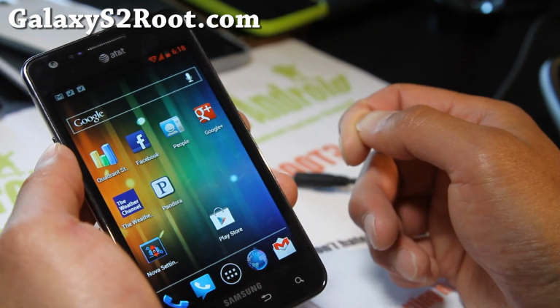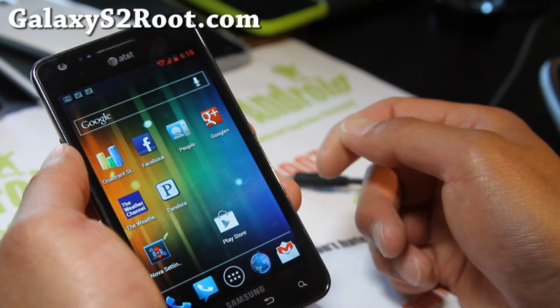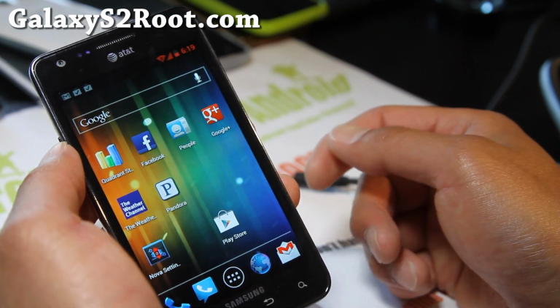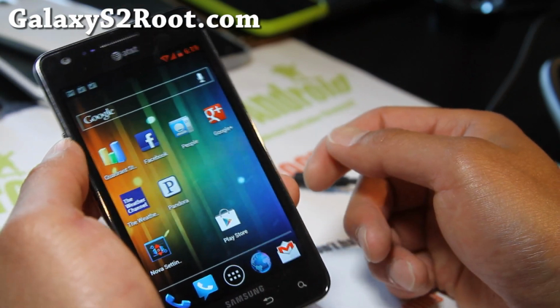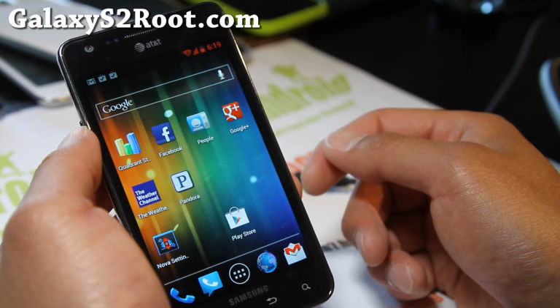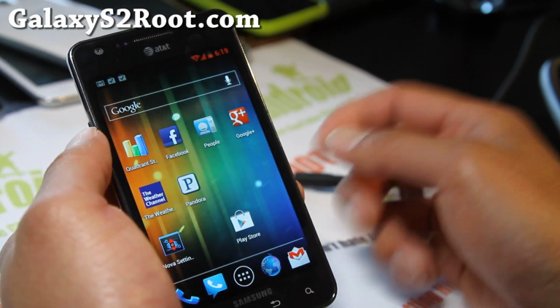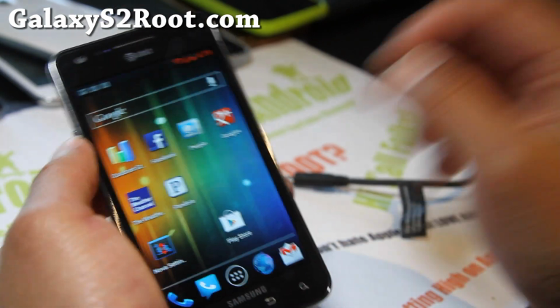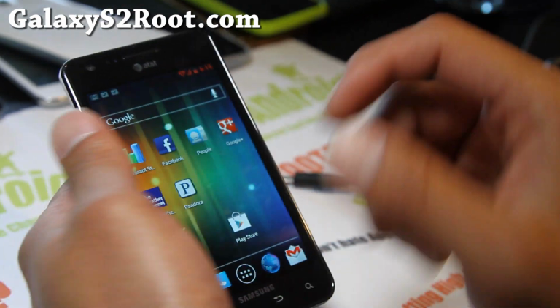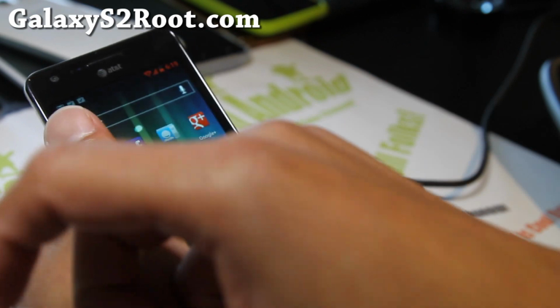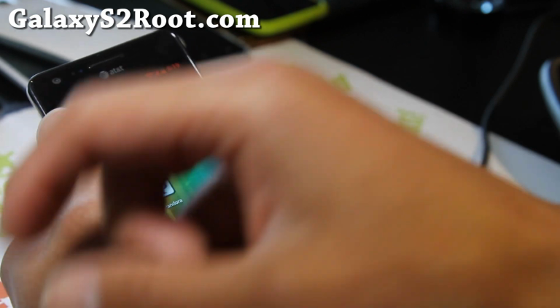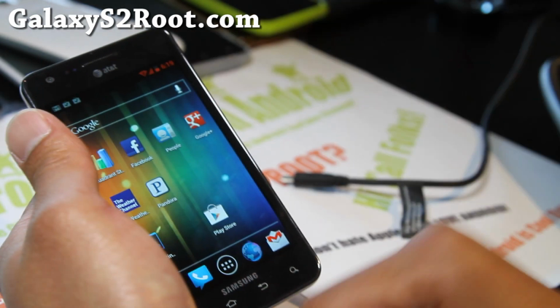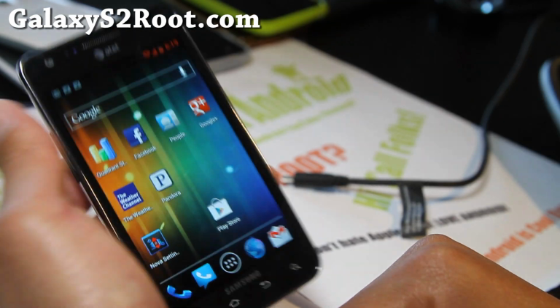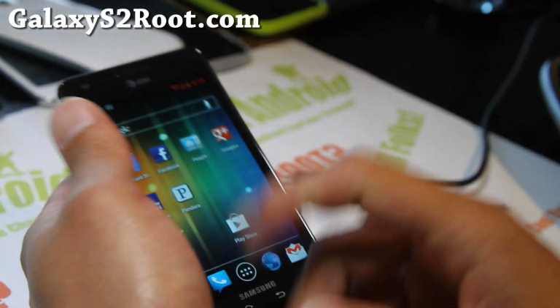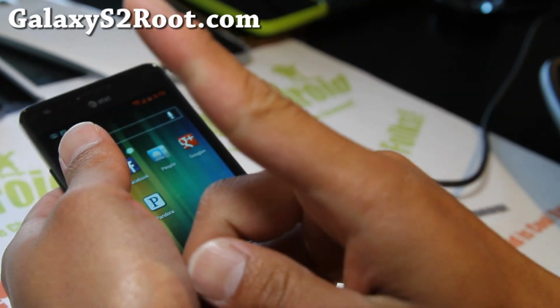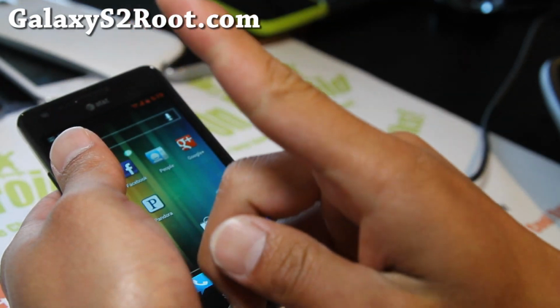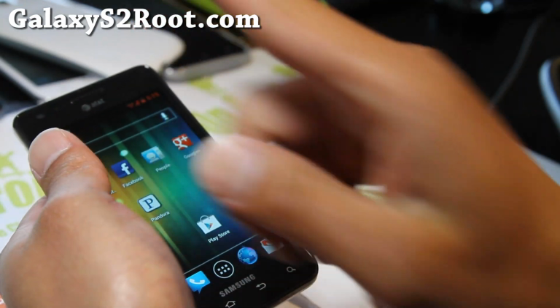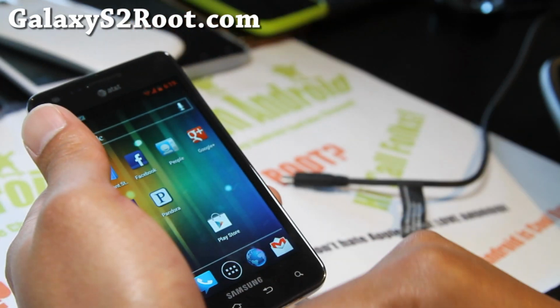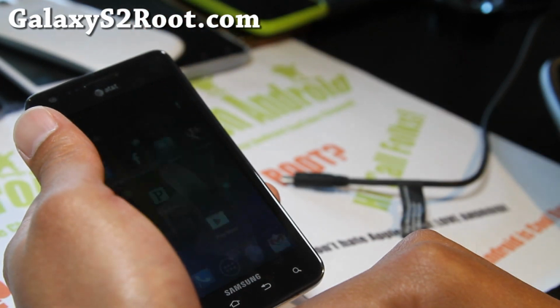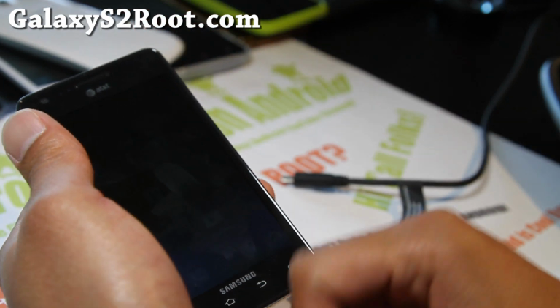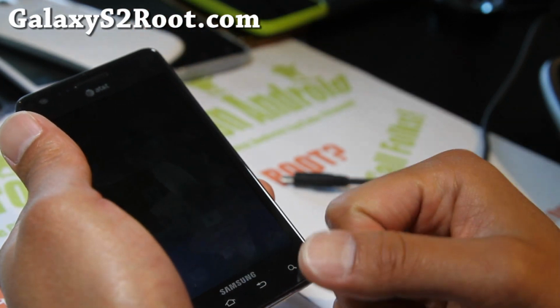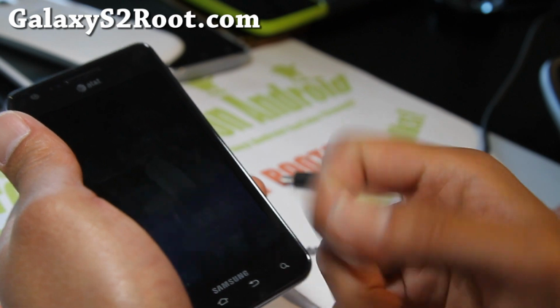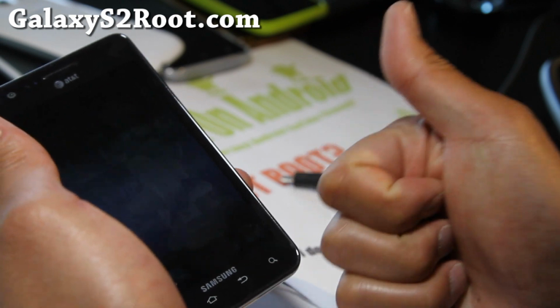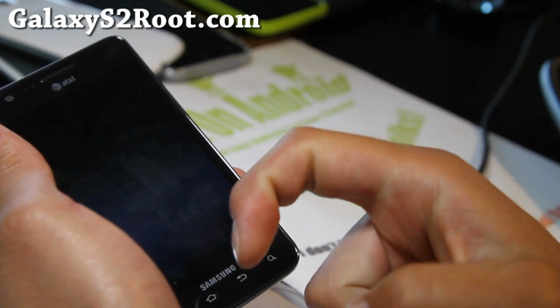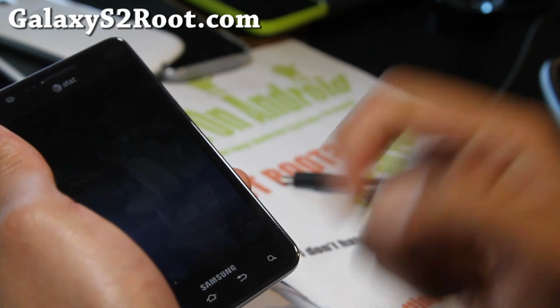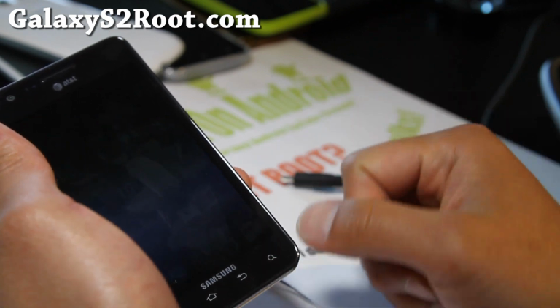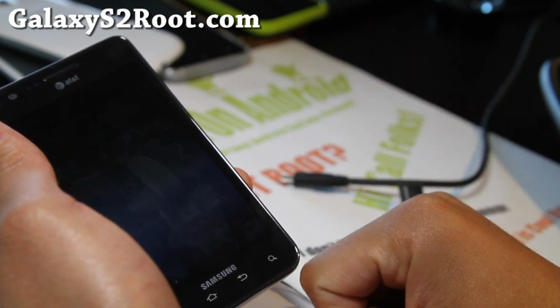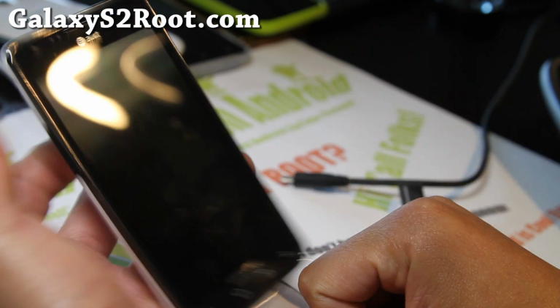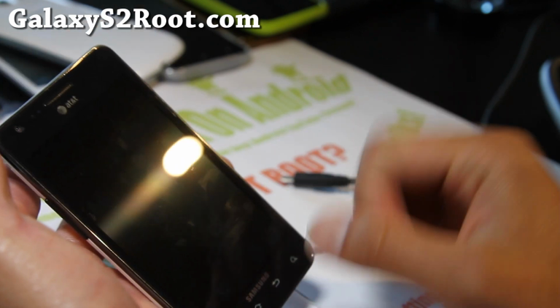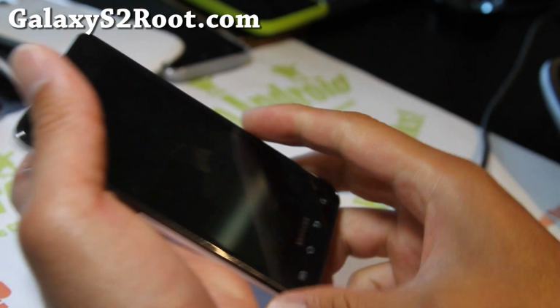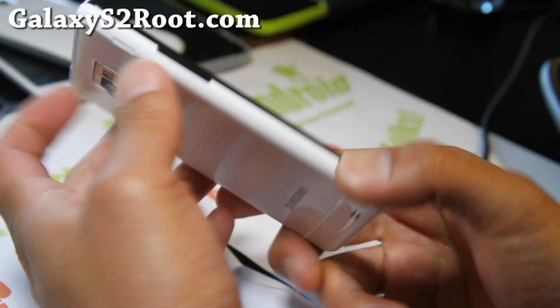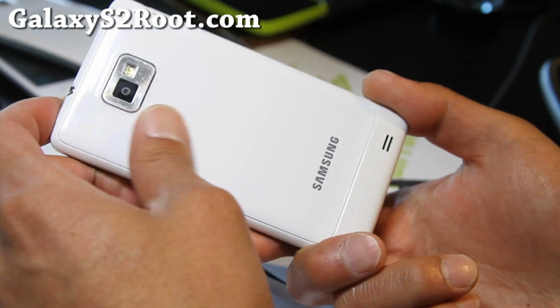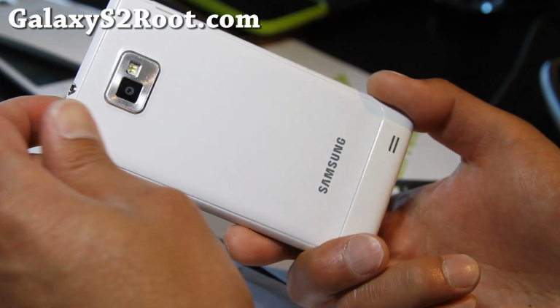I do my best to get back to everybody. If you're on YouTube, please hit that like button — it helps me greatly. Hit the subscribe button, and use that share button to share this with your friends on Twitter, Facebook, or Google Plus.